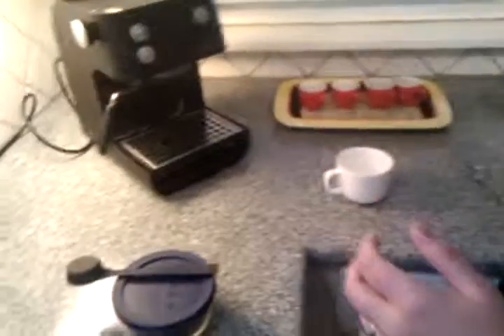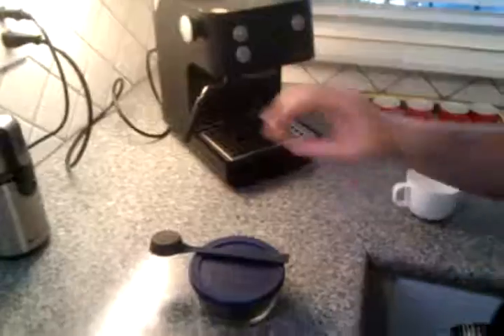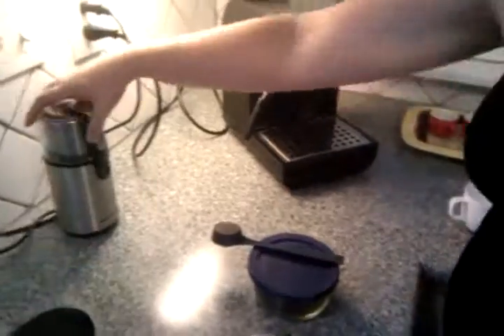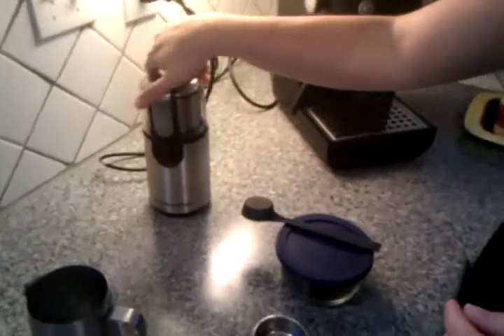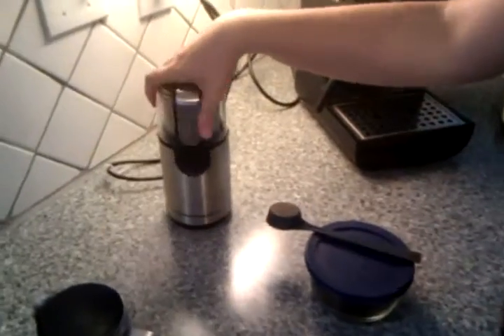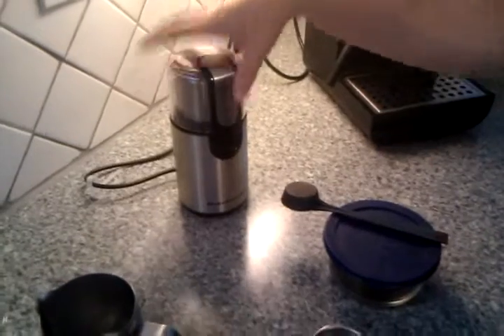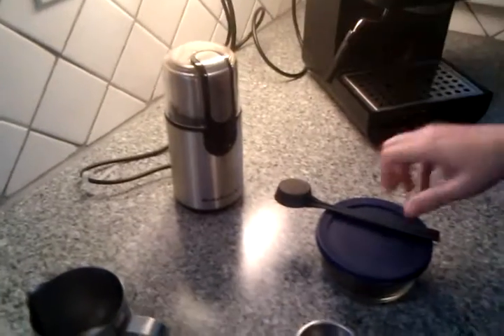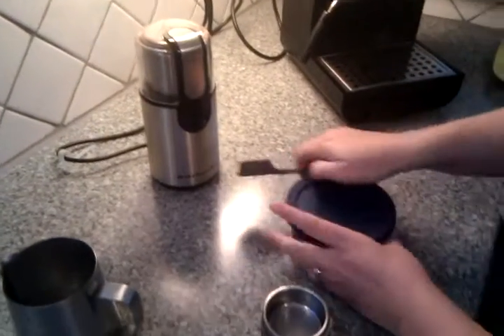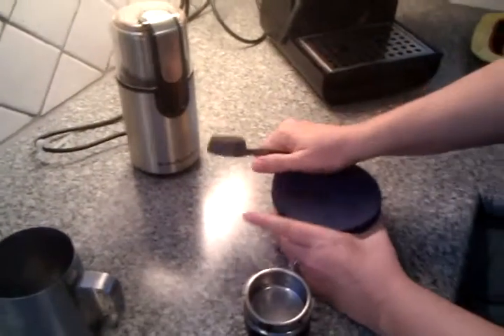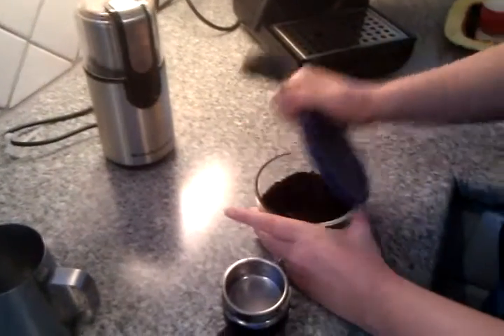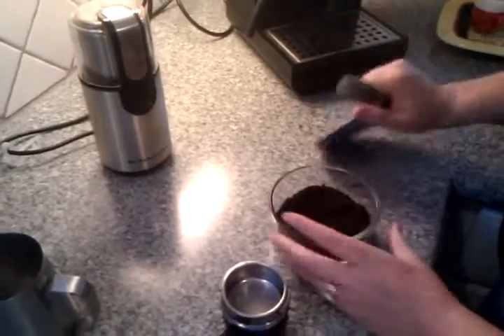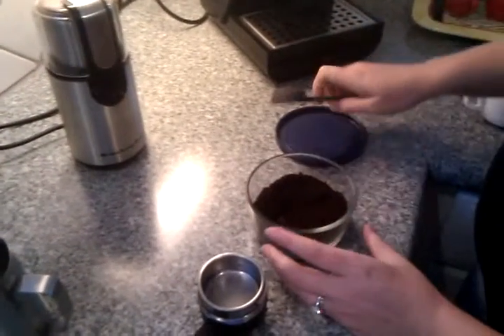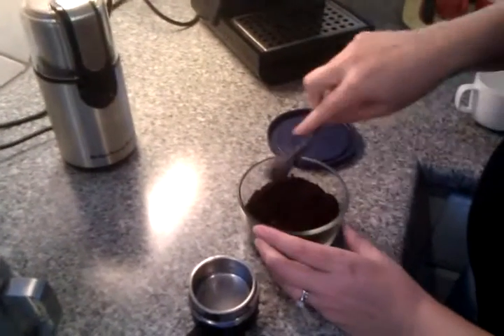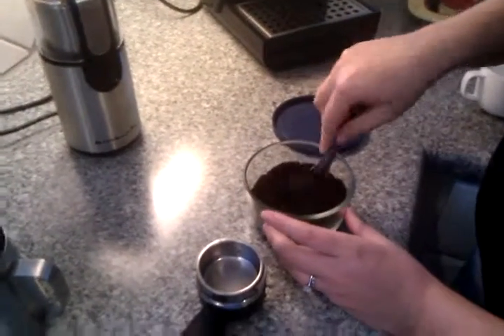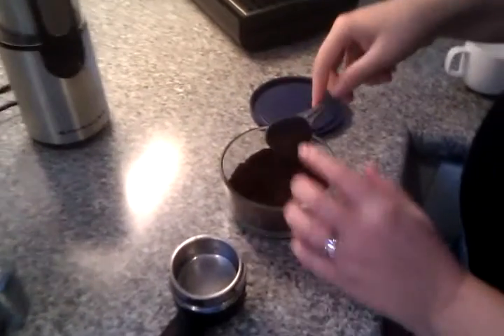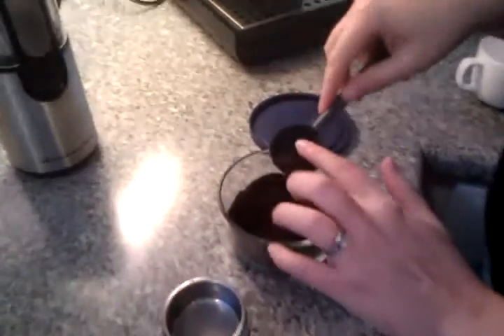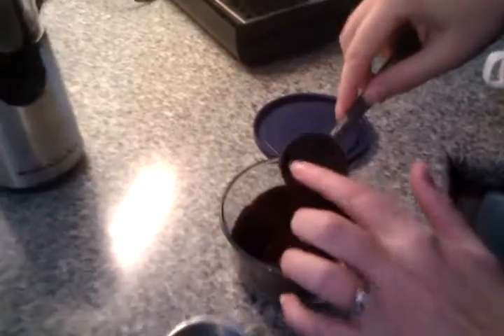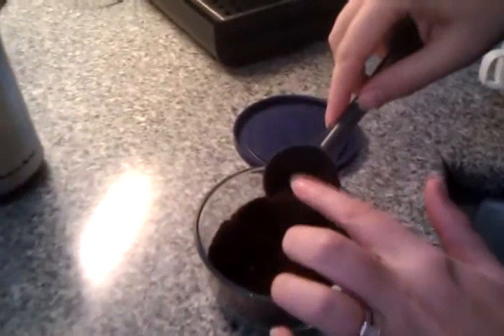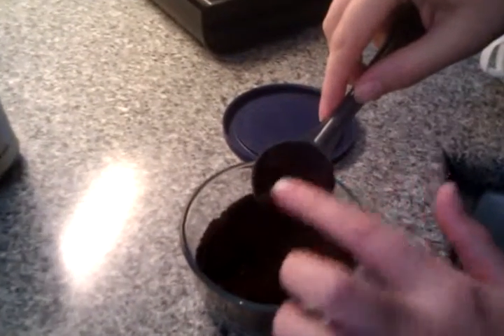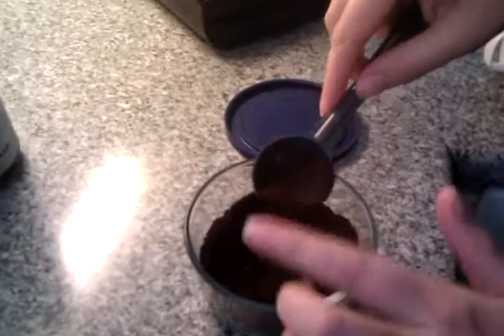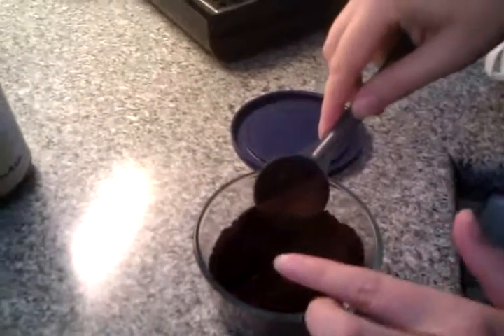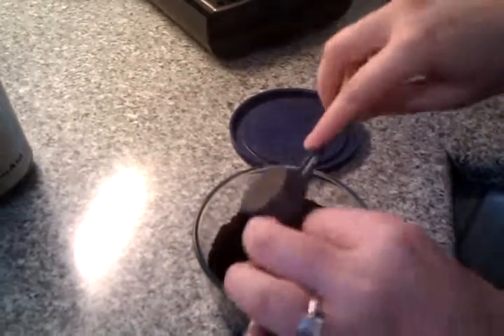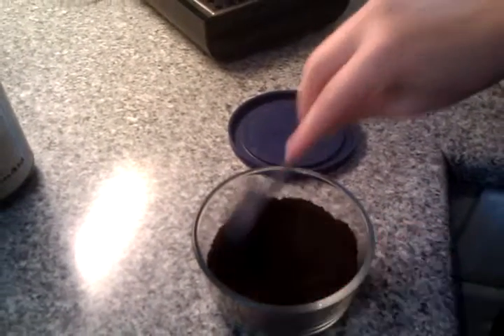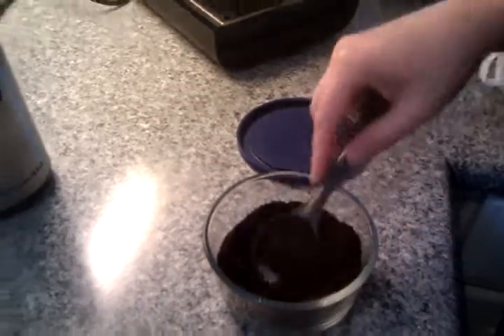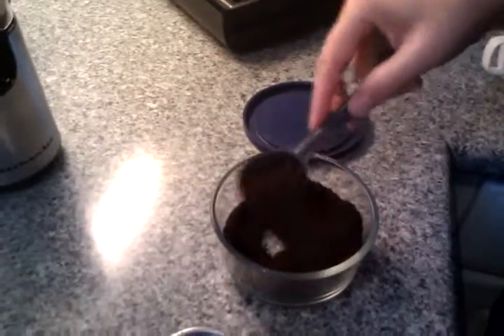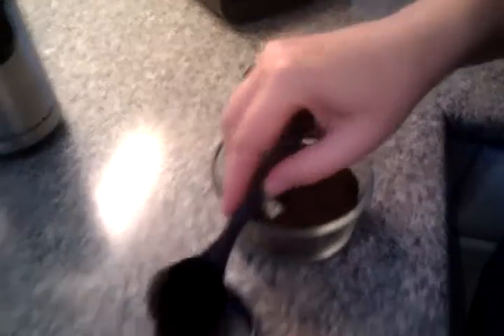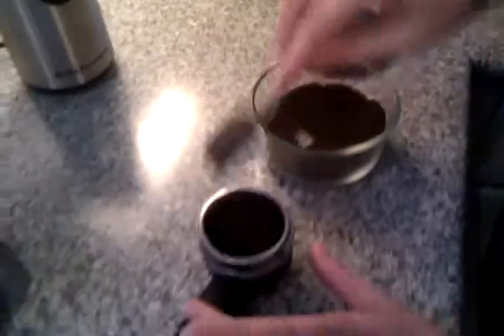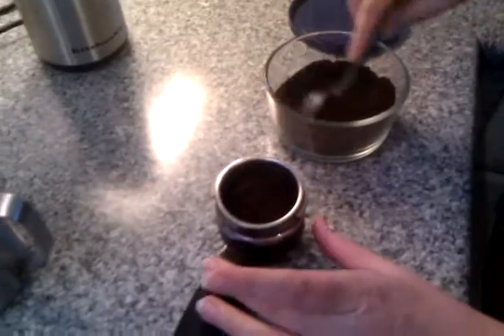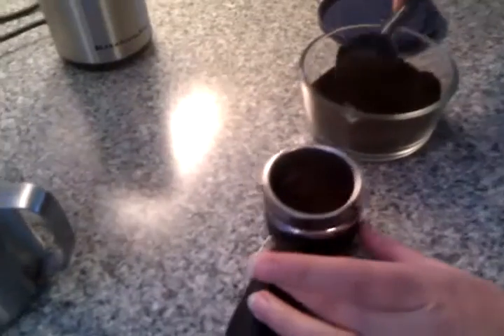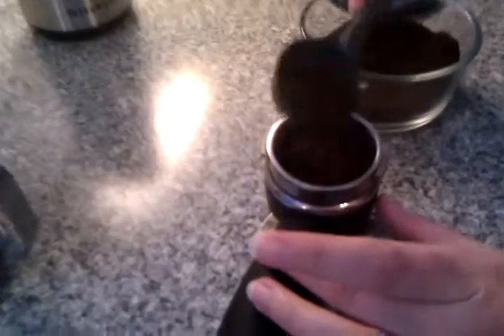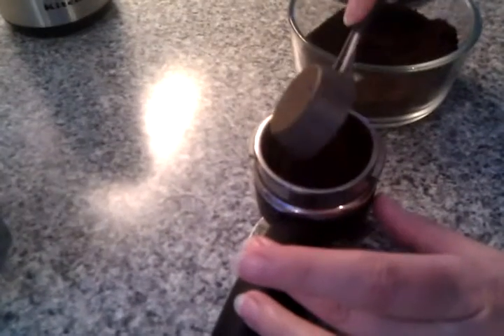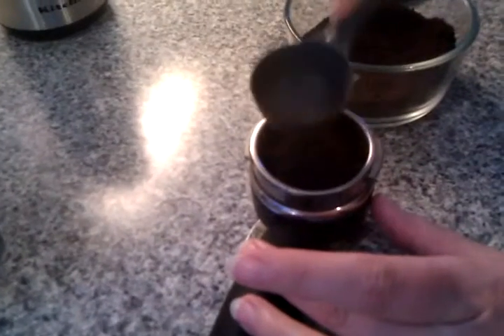We have a little grinder that we use for that and grind it up. When you grind, you want it nice and powdery looking, very fine, so it compresses when you touch it, because you really want to pack it down into your basket here.